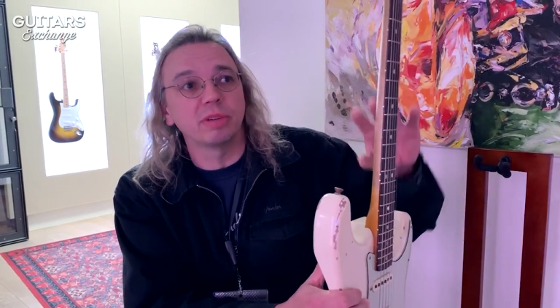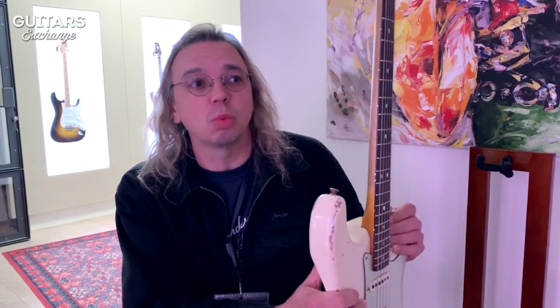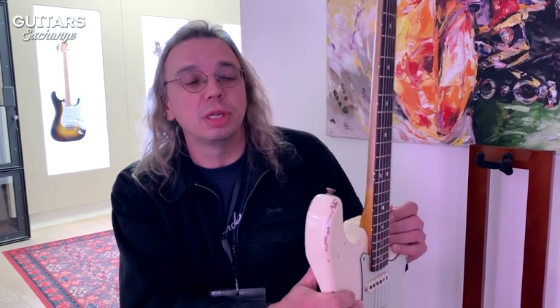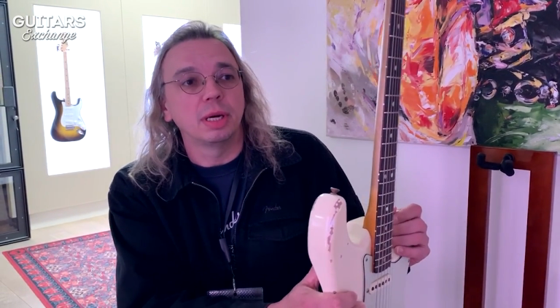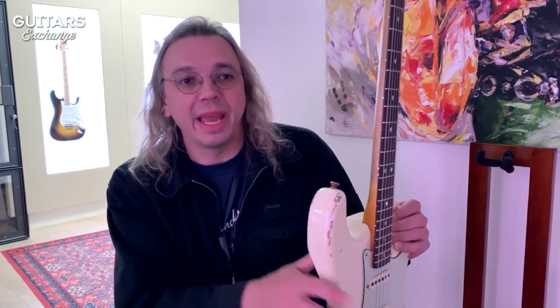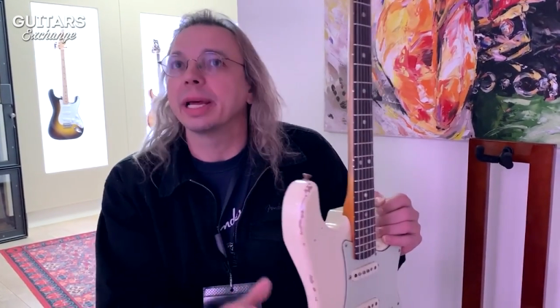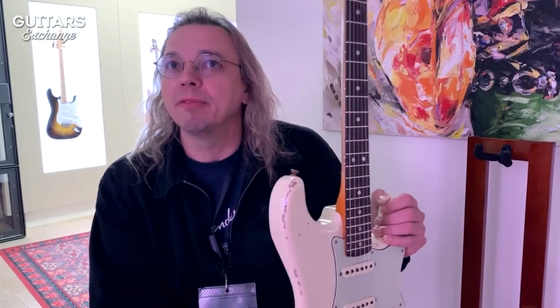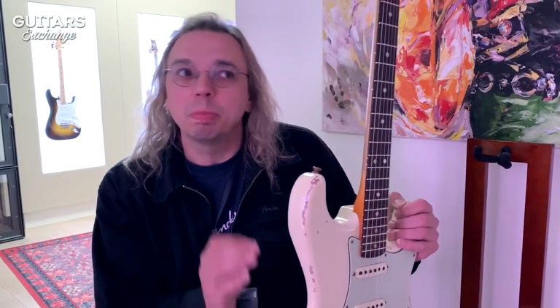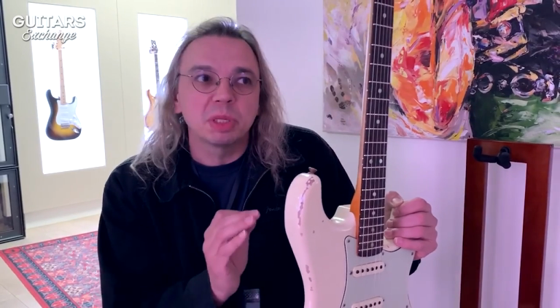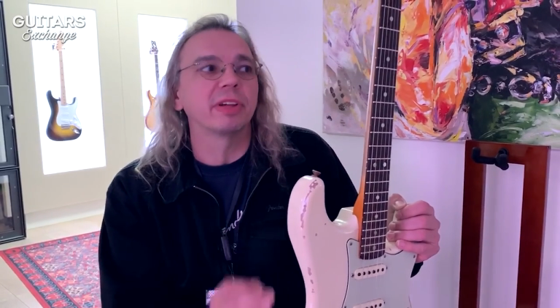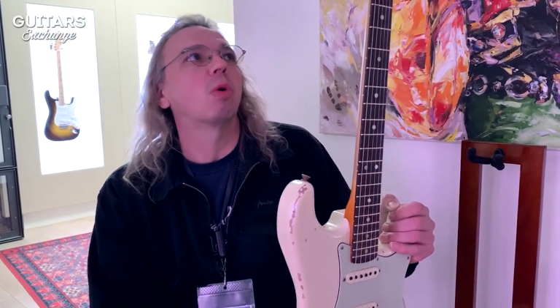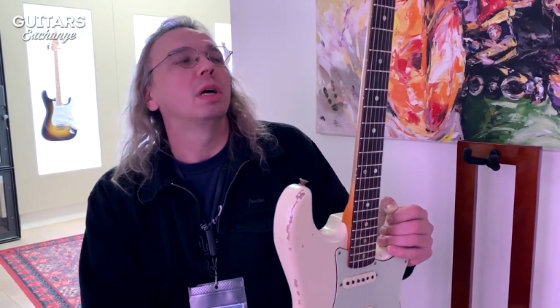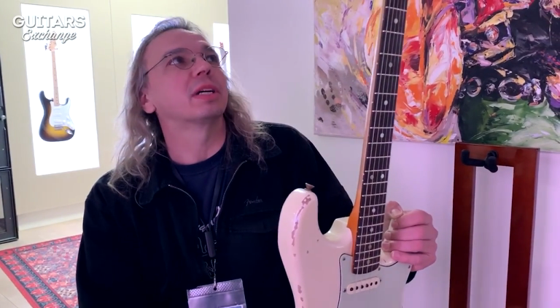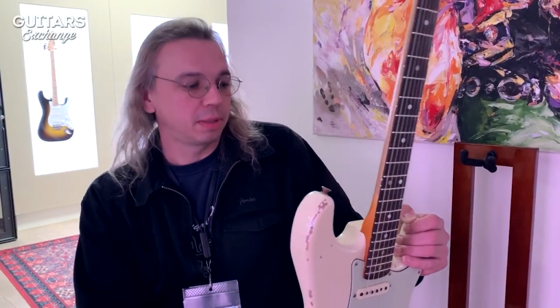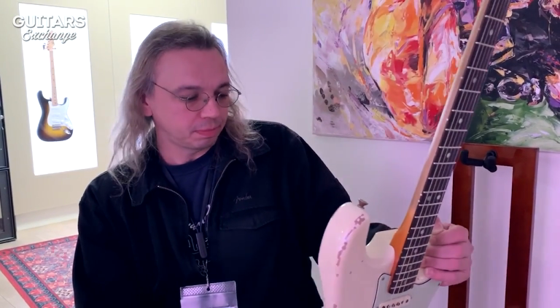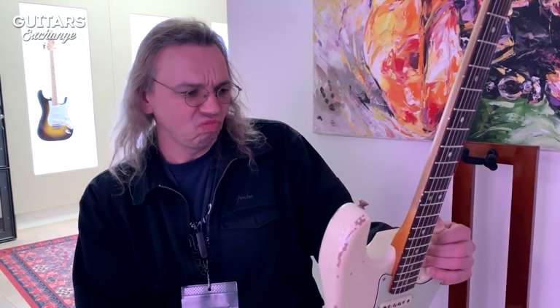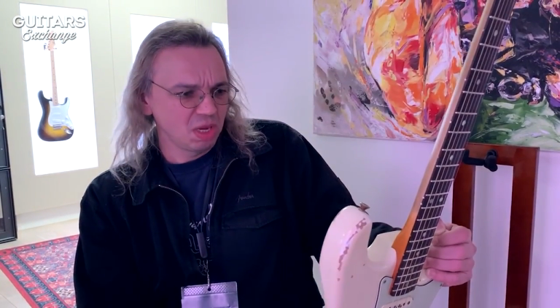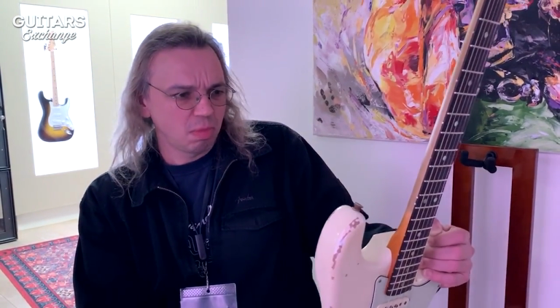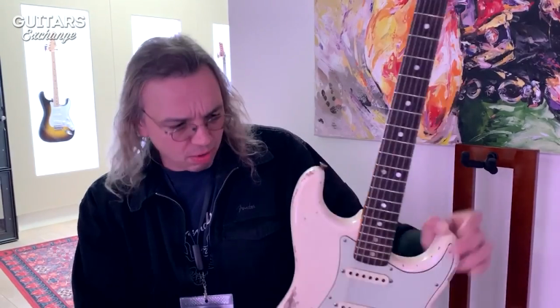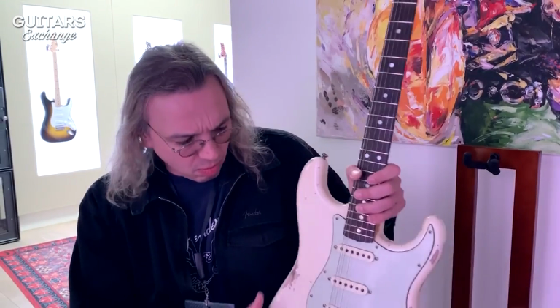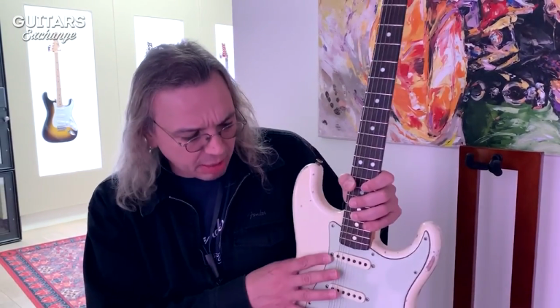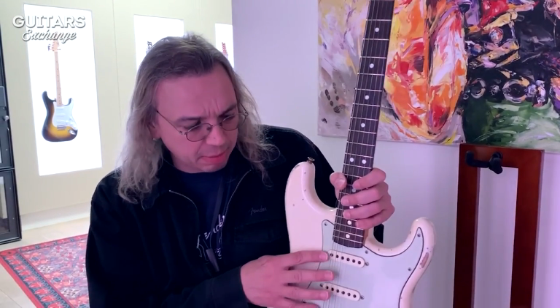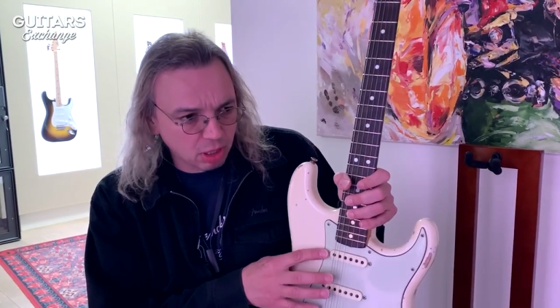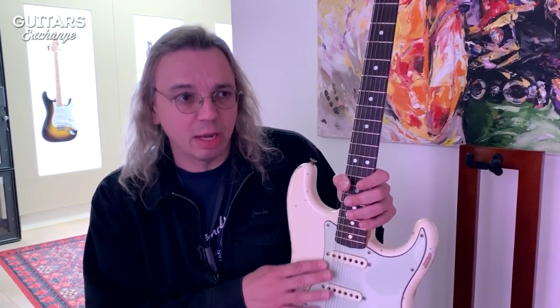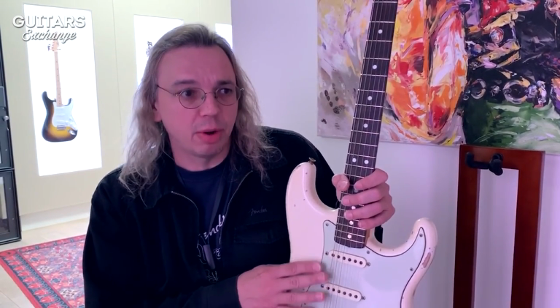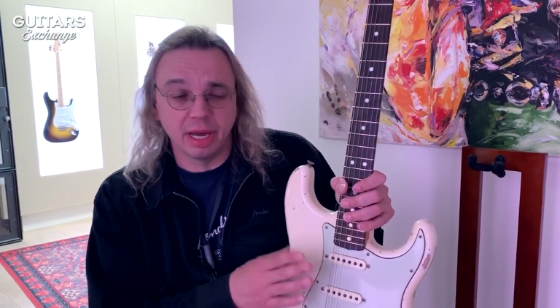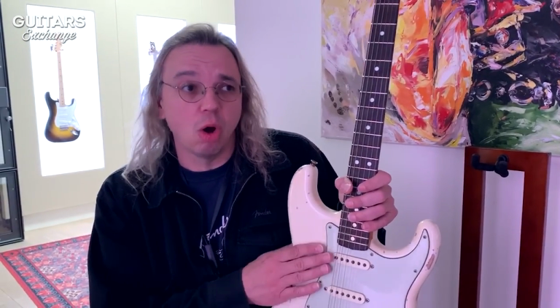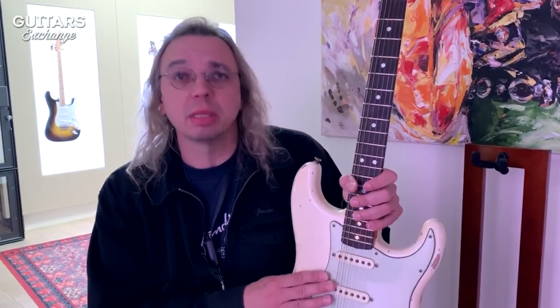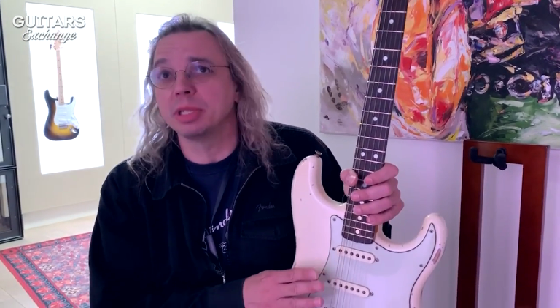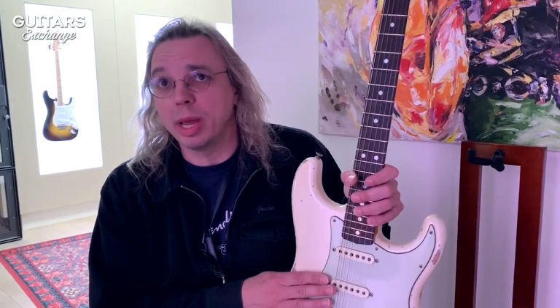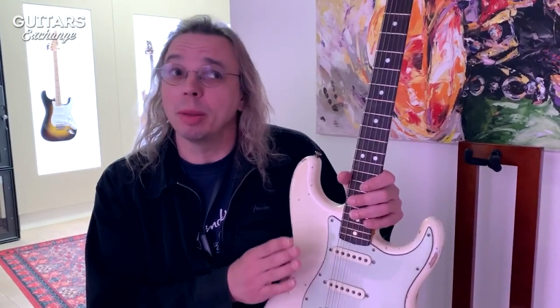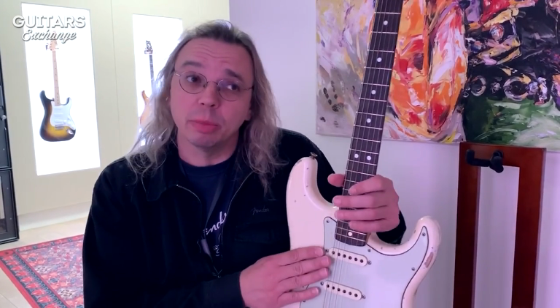It's a slightly higher grade of fit and finish, and wood selection depending on what you want. A lot of times we use figured woods, hand selected specifically for the customer. Oftentimes the pickups are hand wound — I think all the Custom Shop pickups are hand wound, and all the master builds are hand wound.